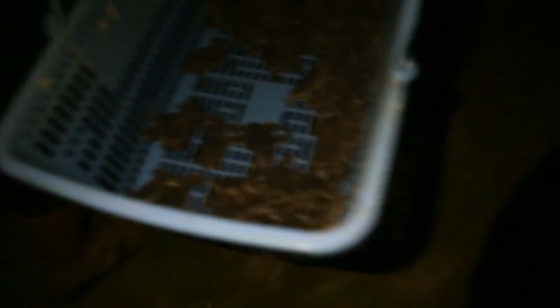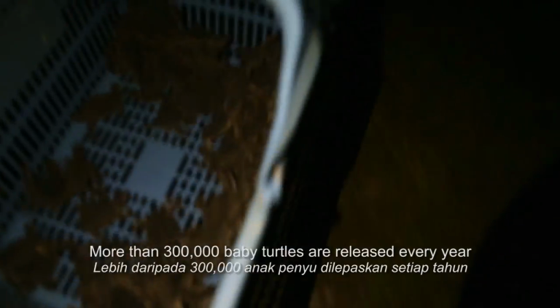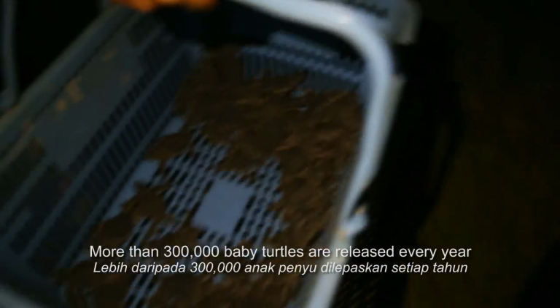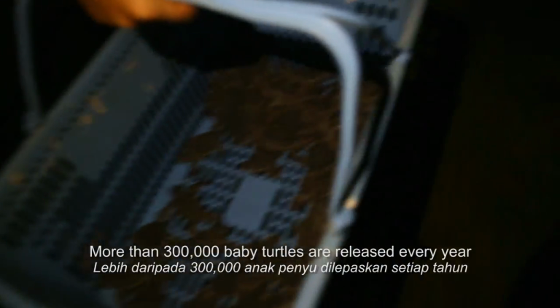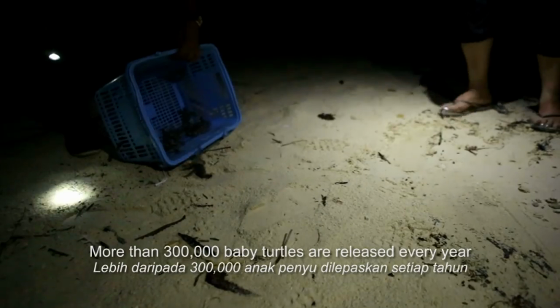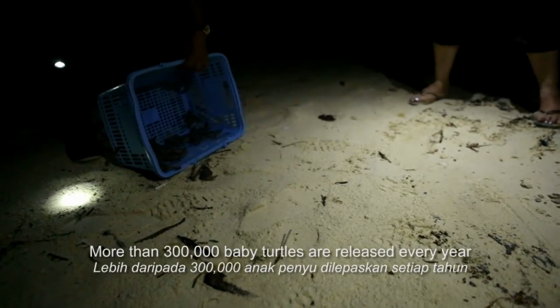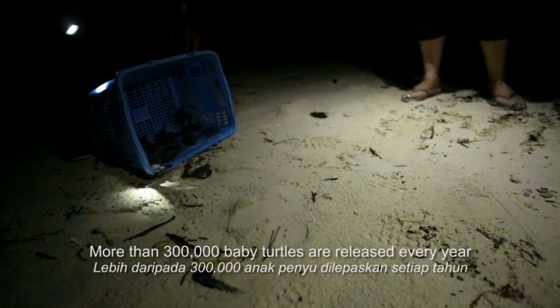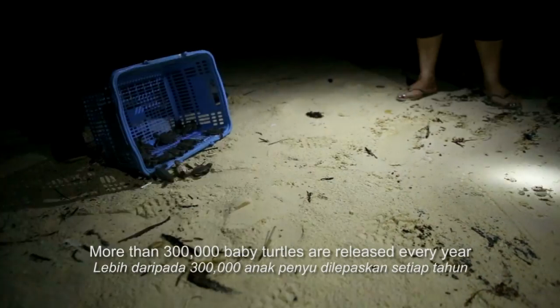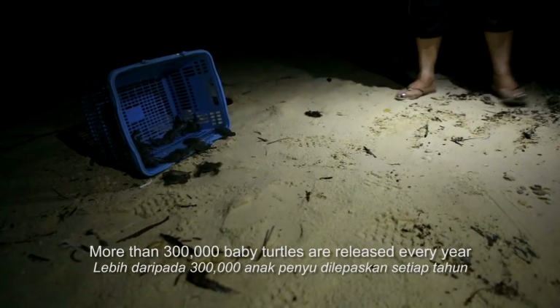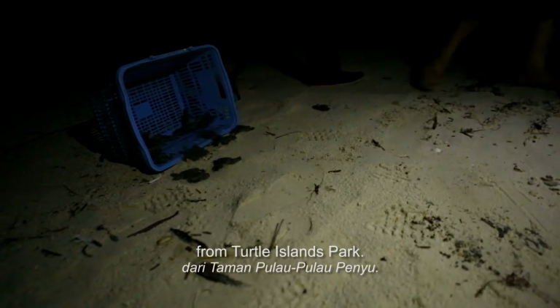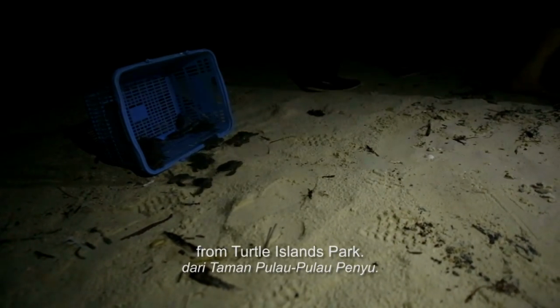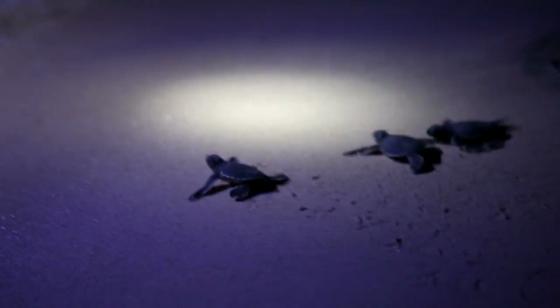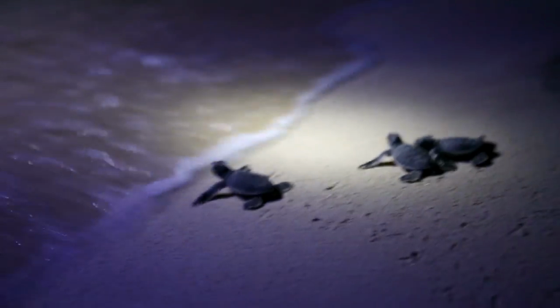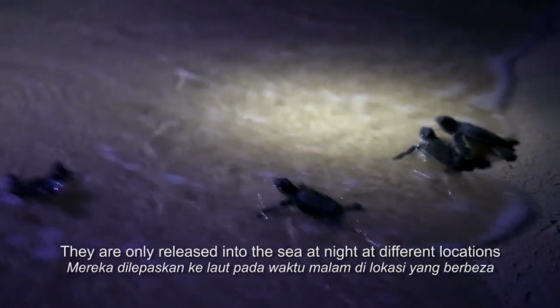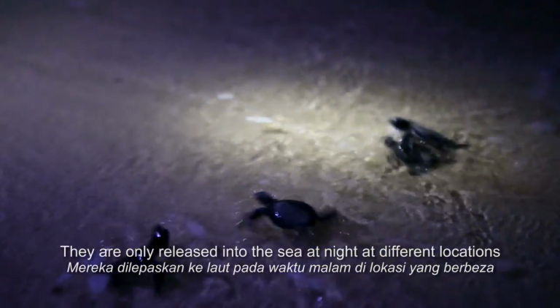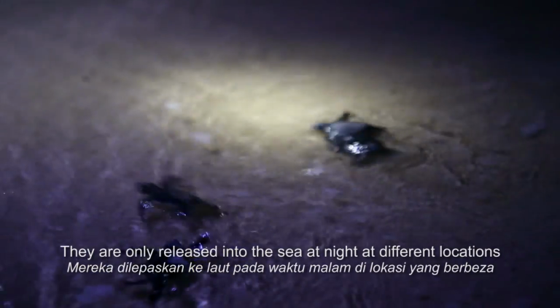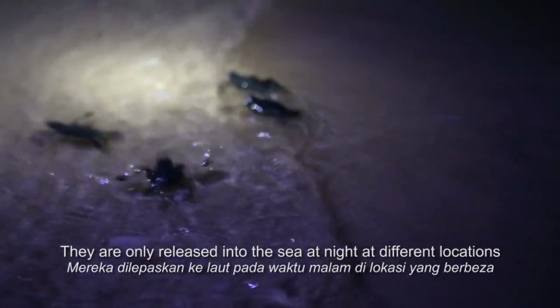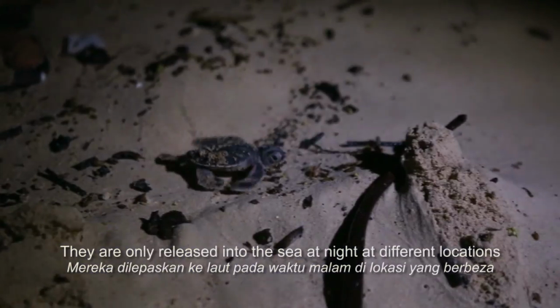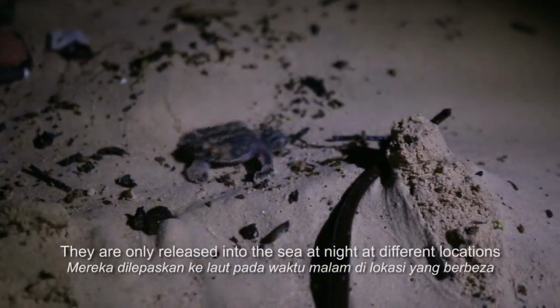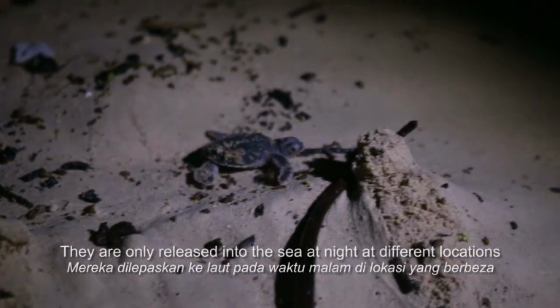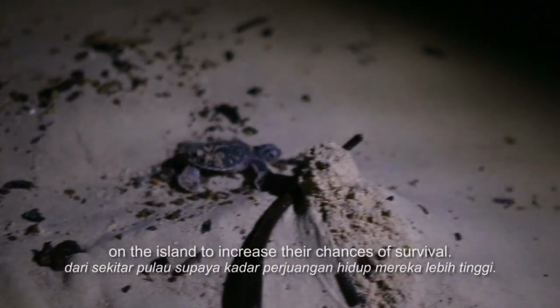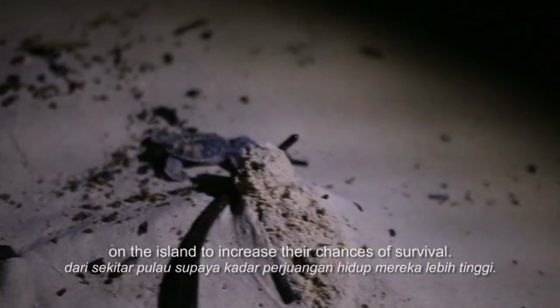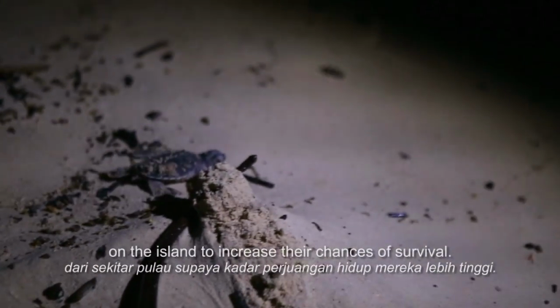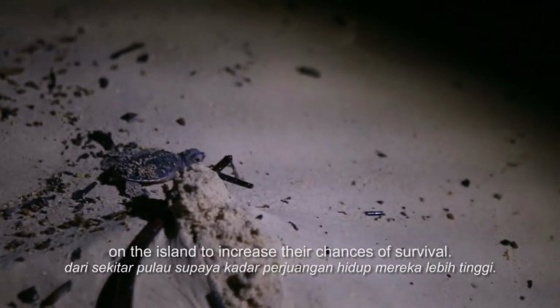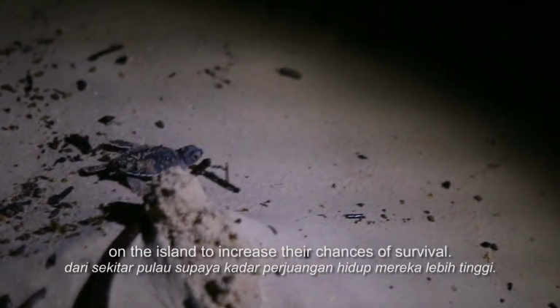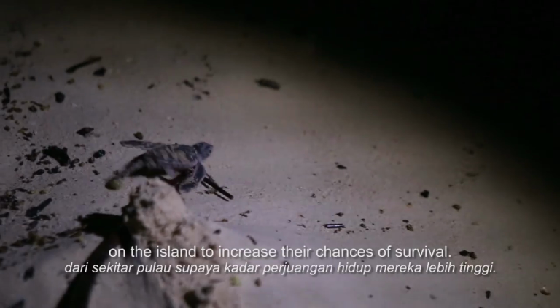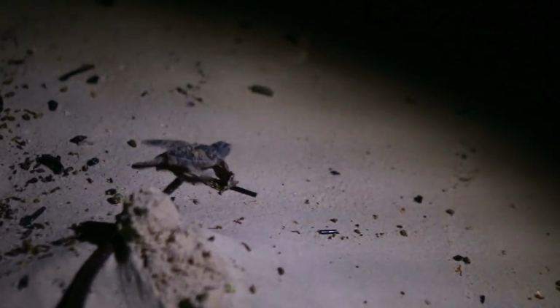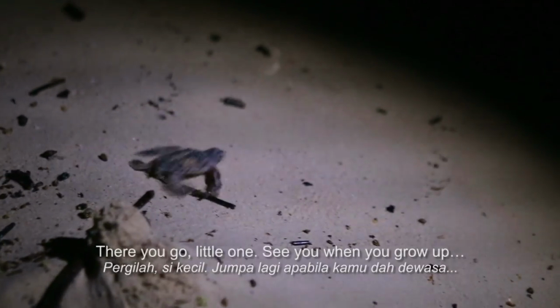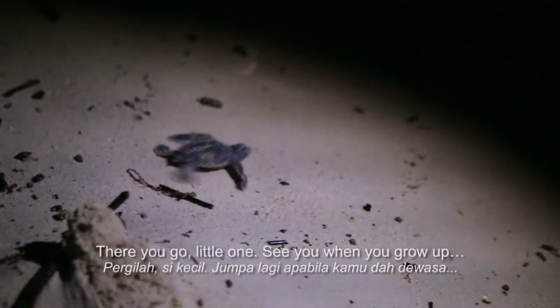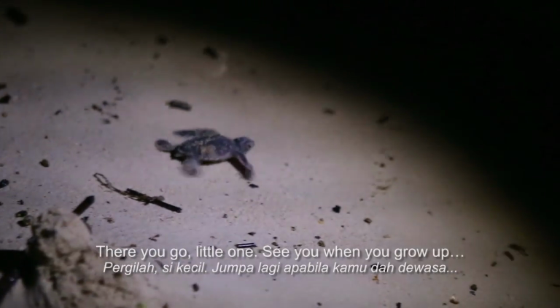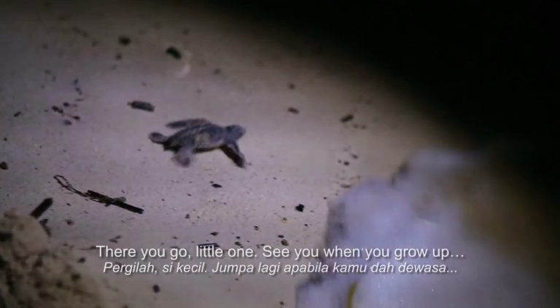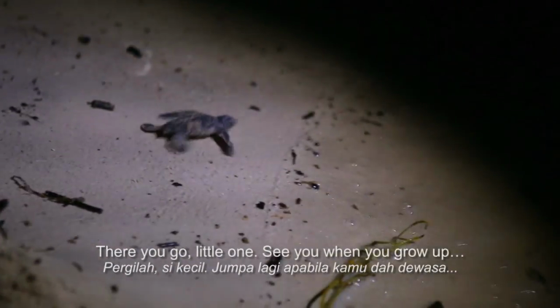More than 300,000 baby turtles are released every year from Turtle Islands Park. They are only released into the sea at night at different locations on the island to increase their chances of survival. There you go, little one — see you when you grow up!